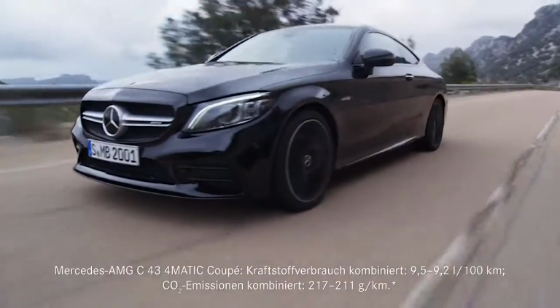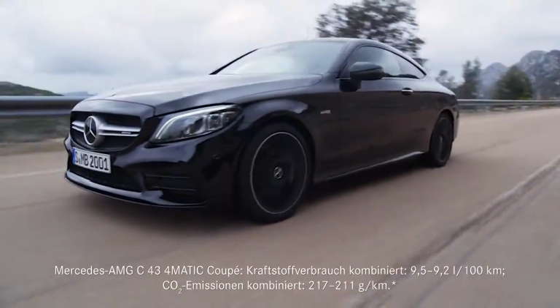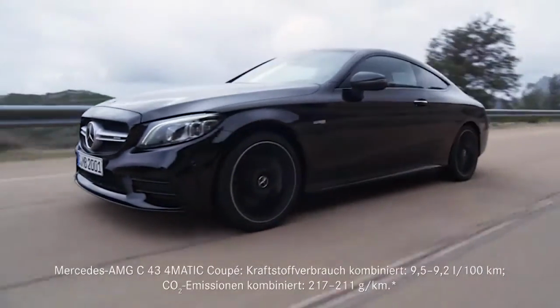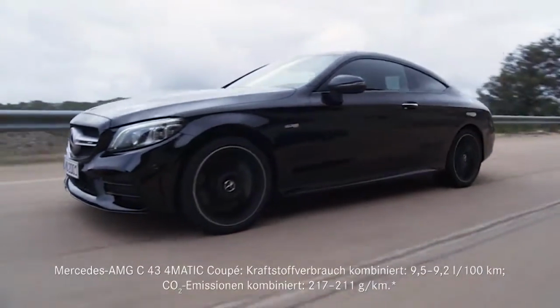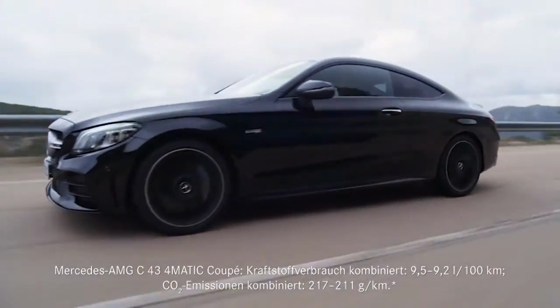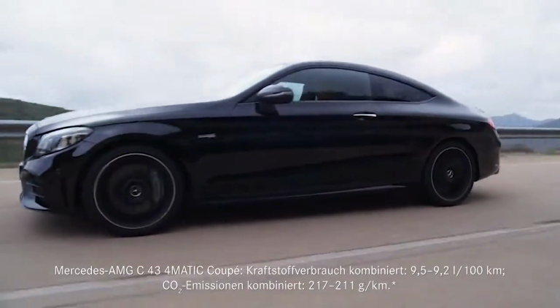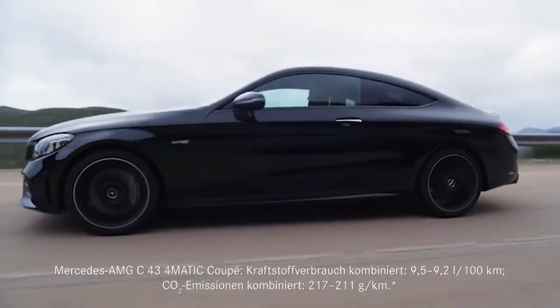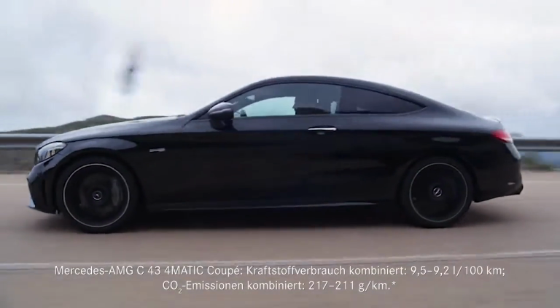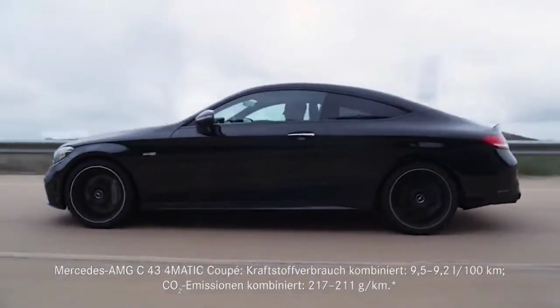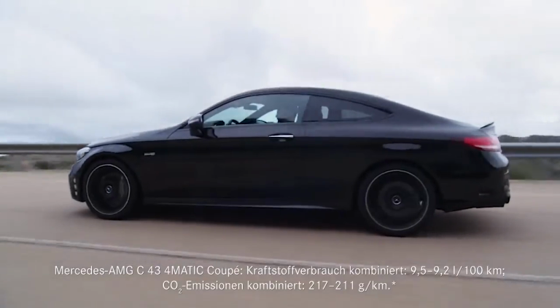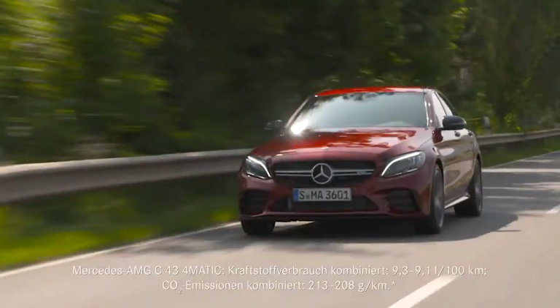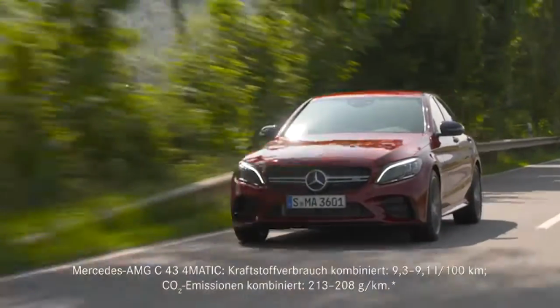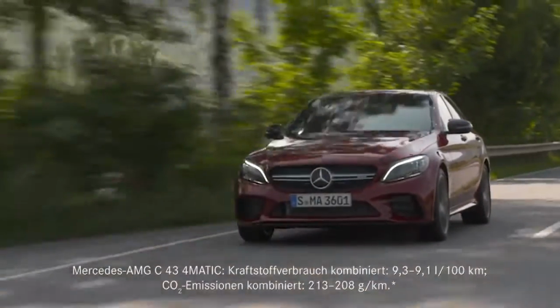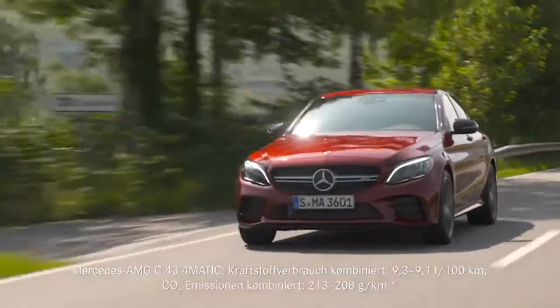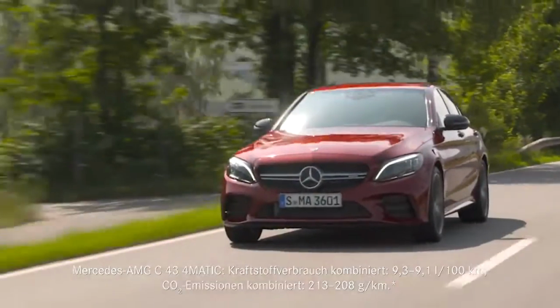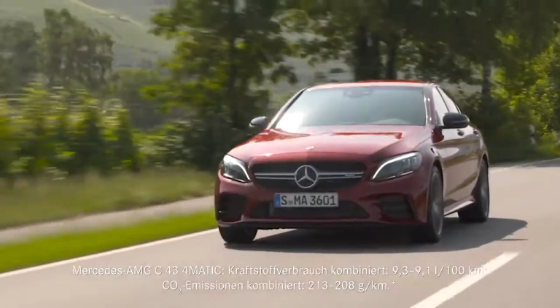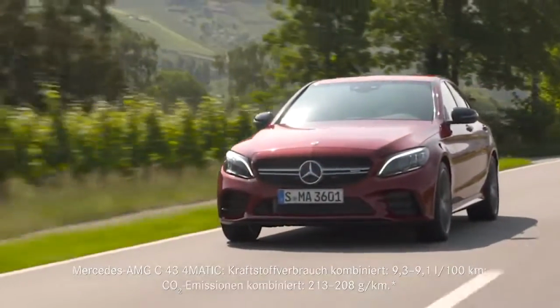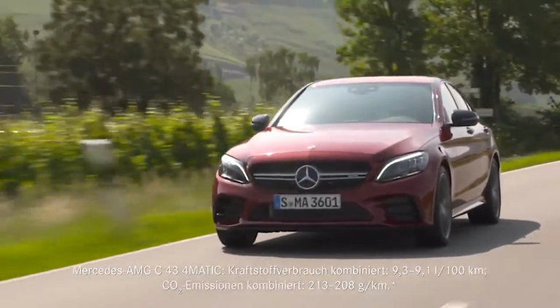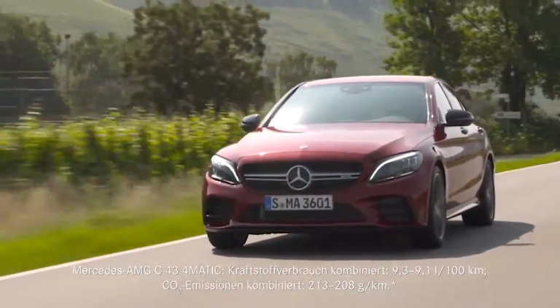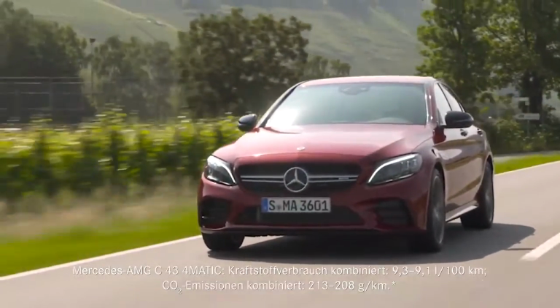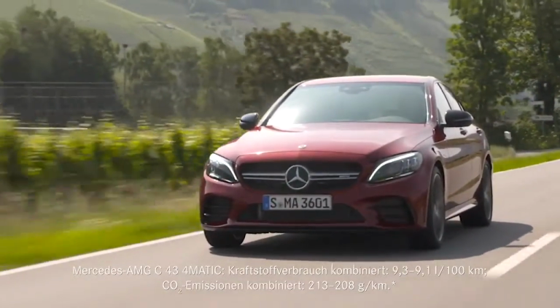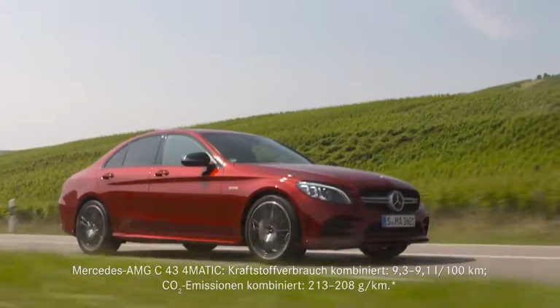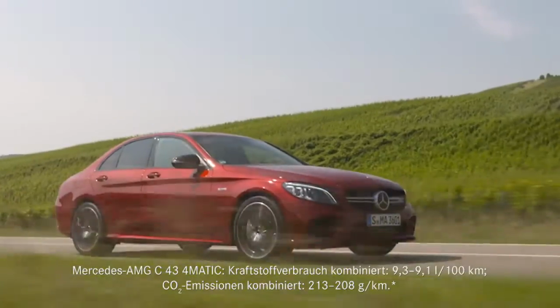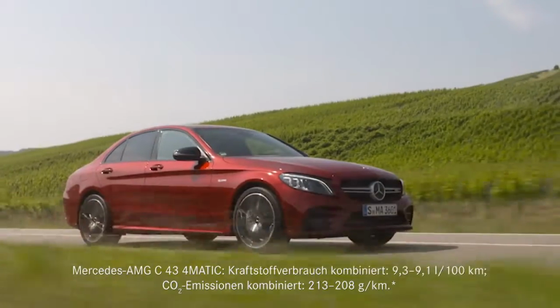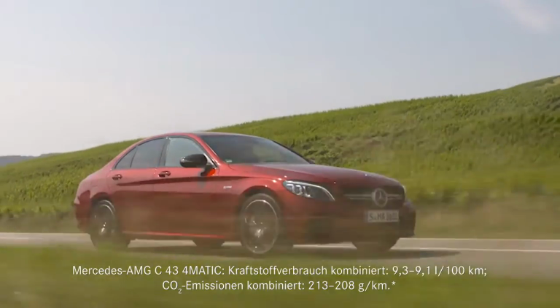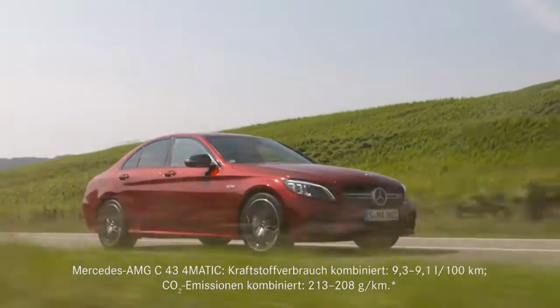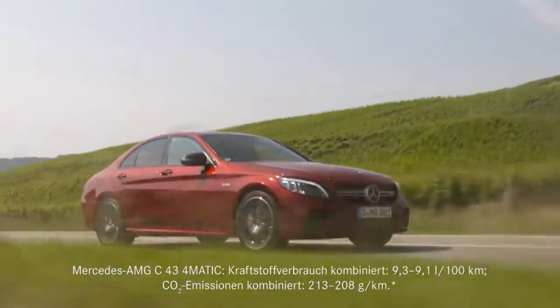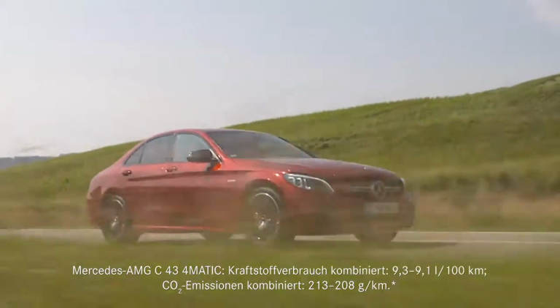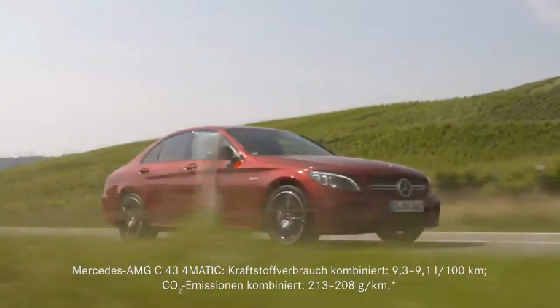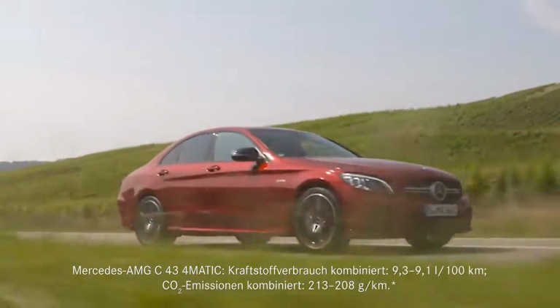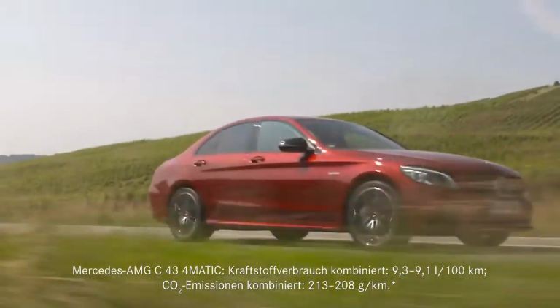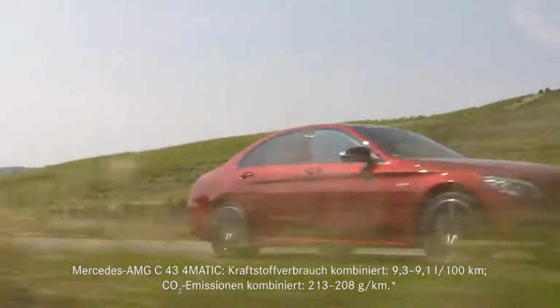We talked about the broad range of options earlier, and this applies to the engines as well. In the high performance department, we have the C43, whose V6 power station now produces a plus of 17 horsepower.